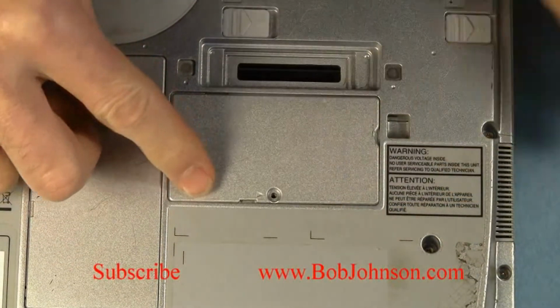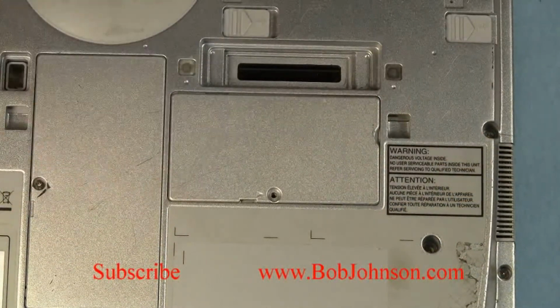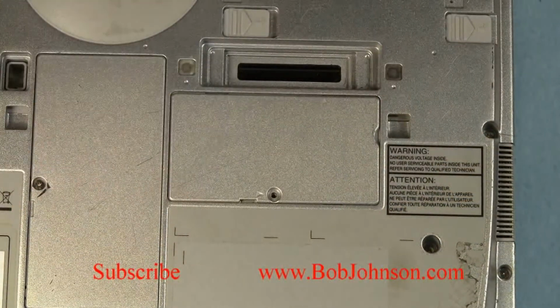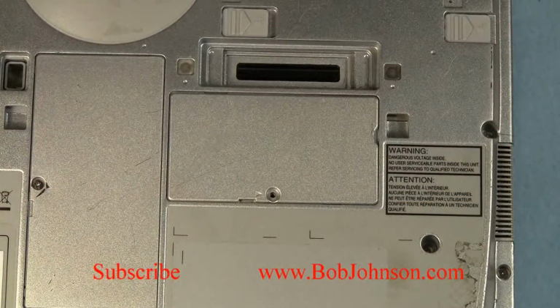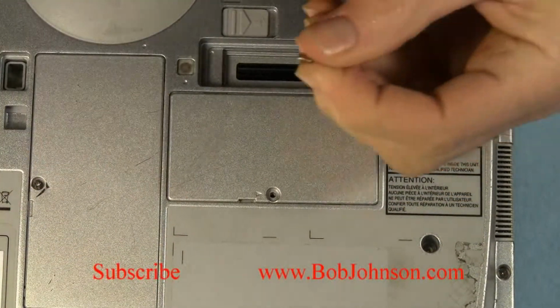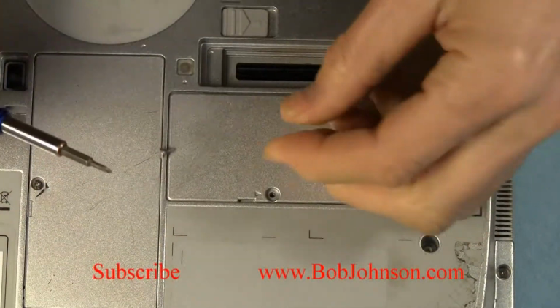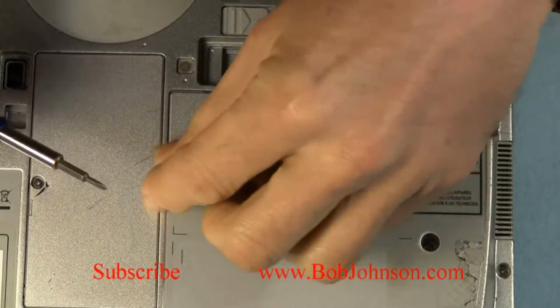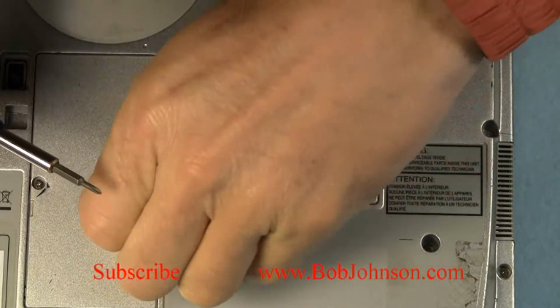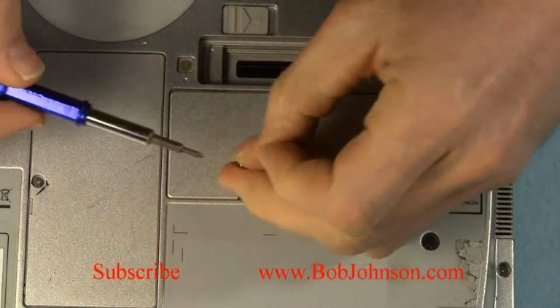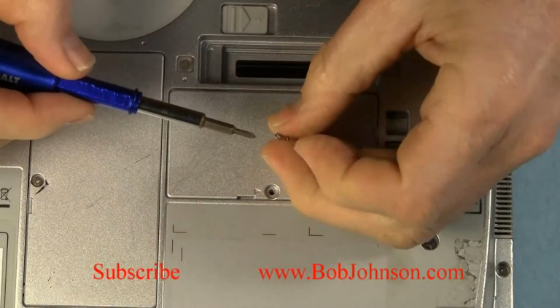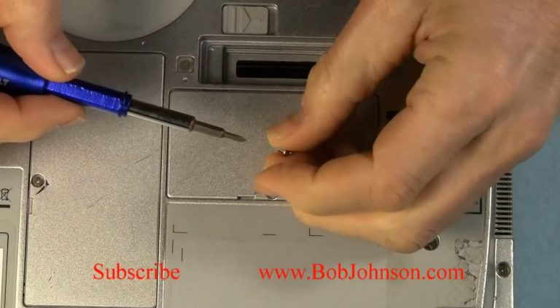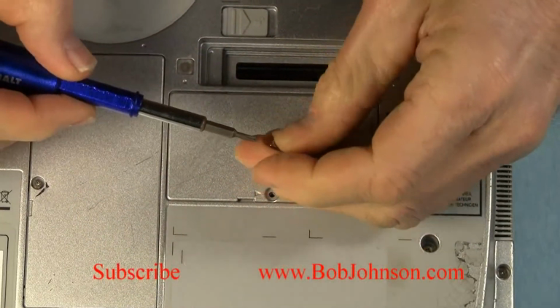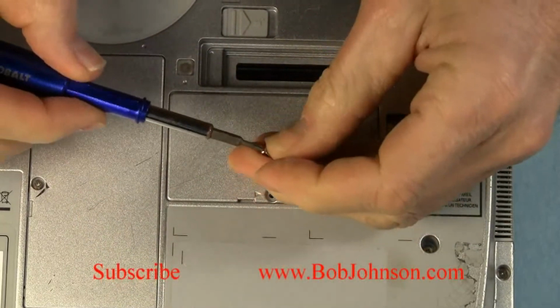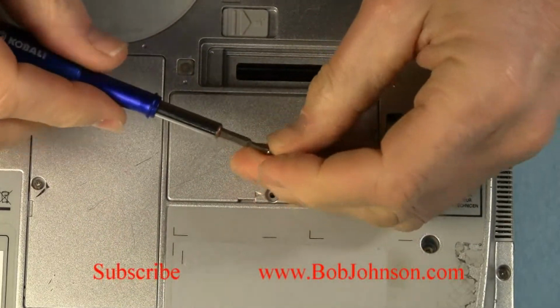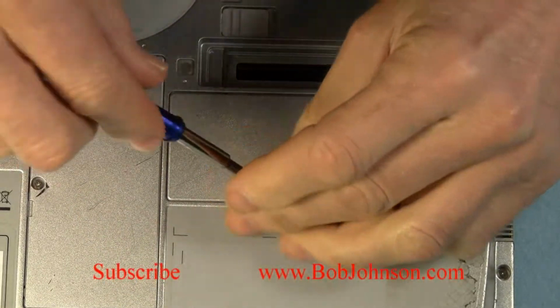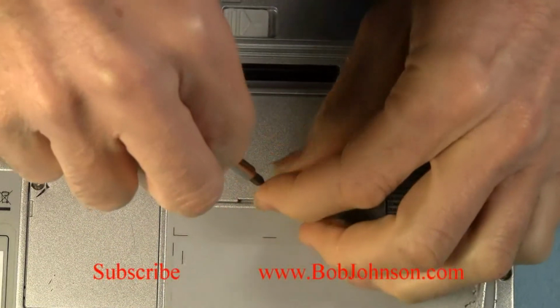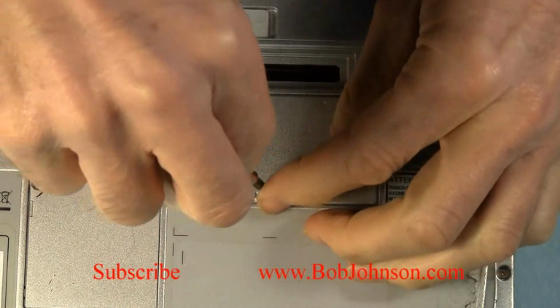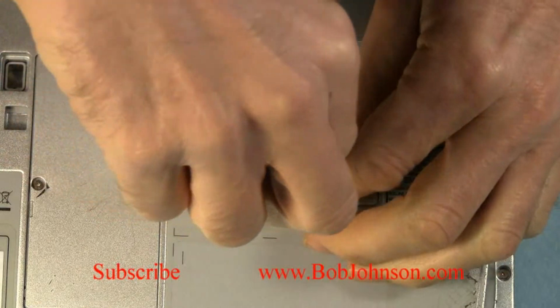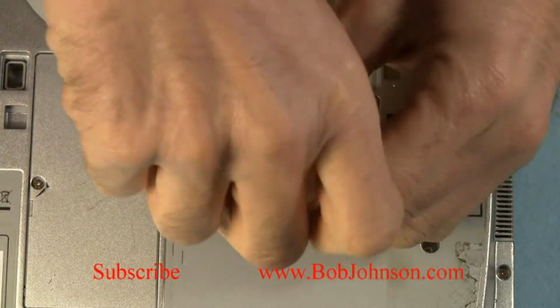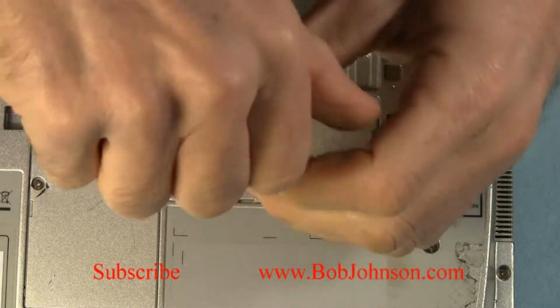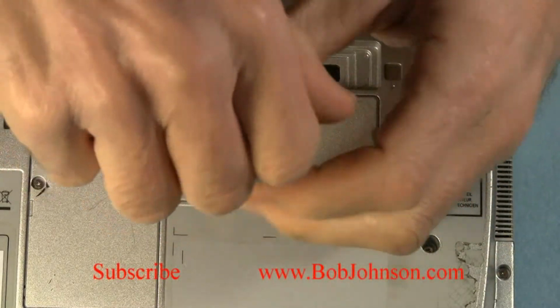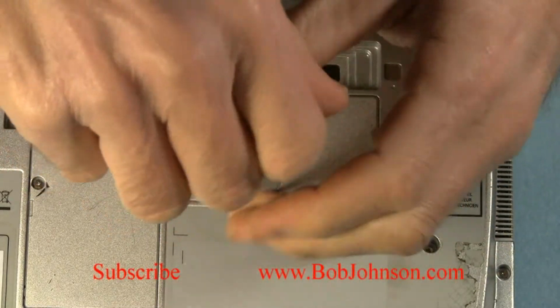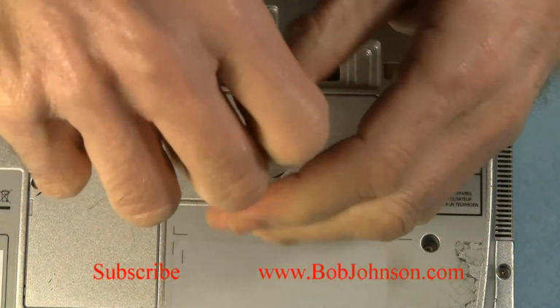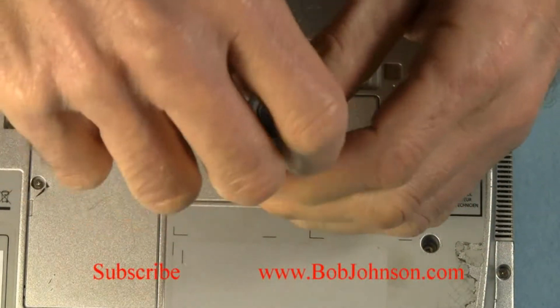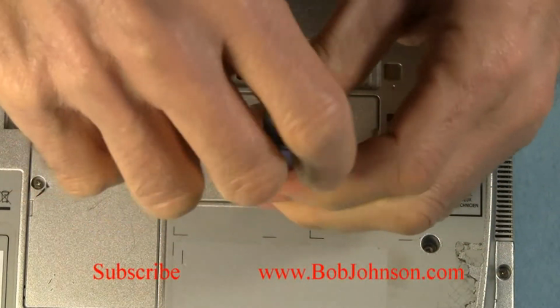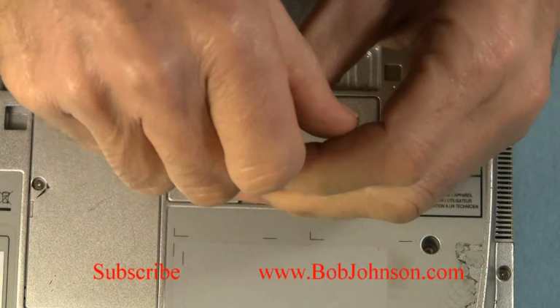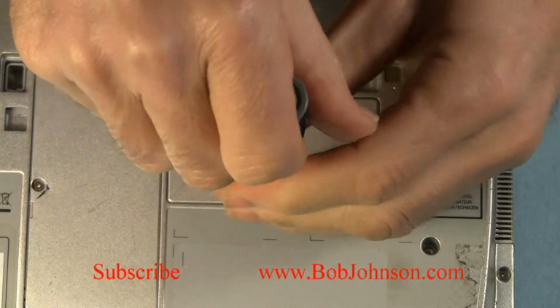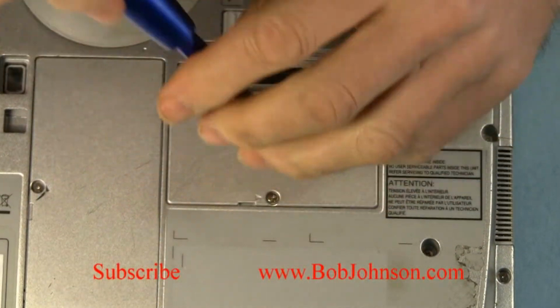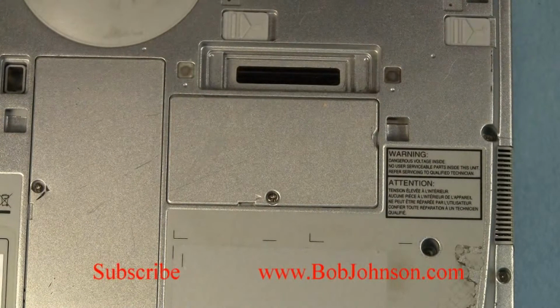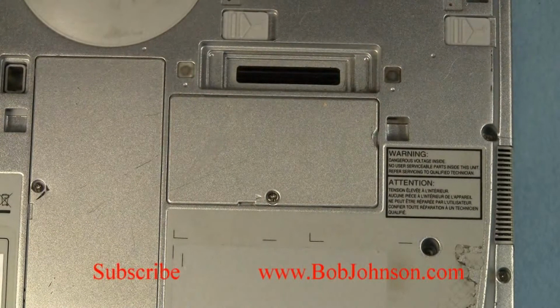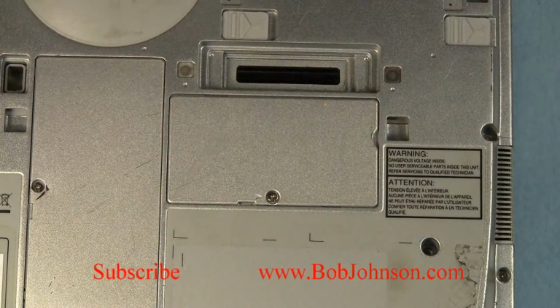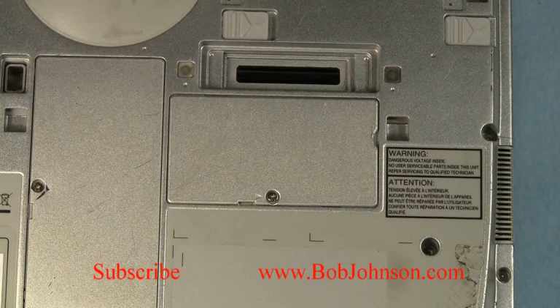If this video helped you out at all, please hit that thumbs up button right below the video and subscribe to our channel to see all the videos where we repair laptops. Thanks for watching.